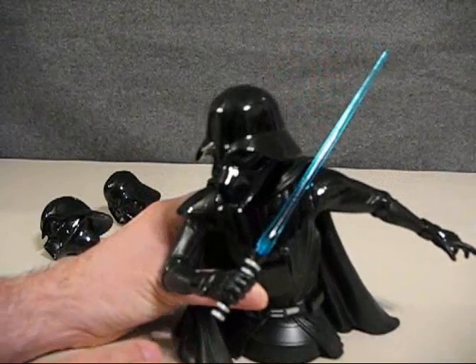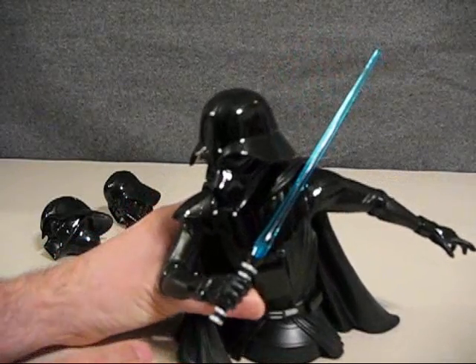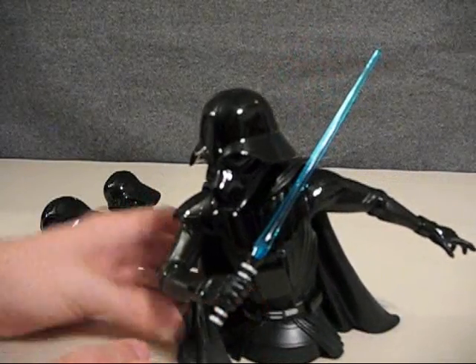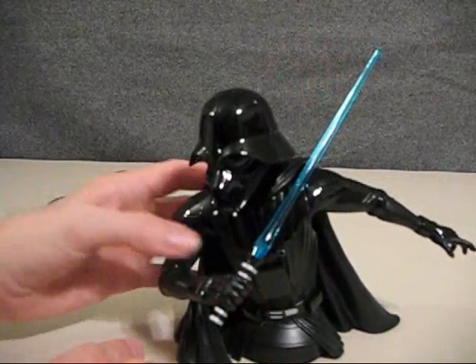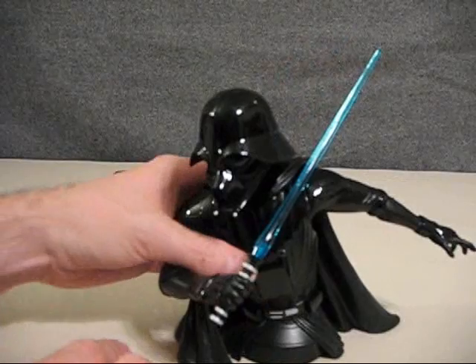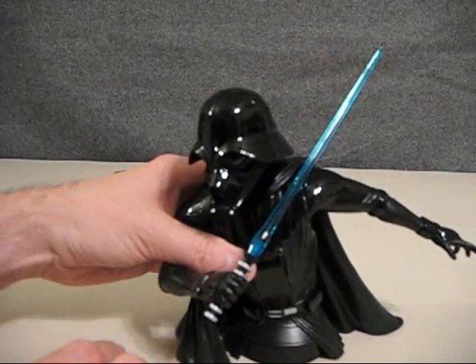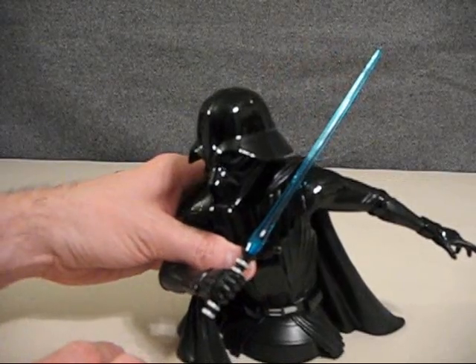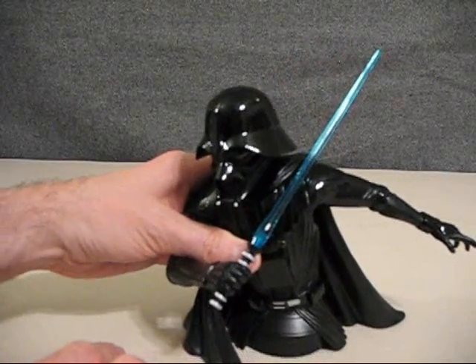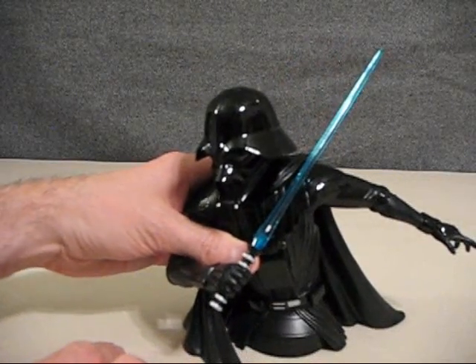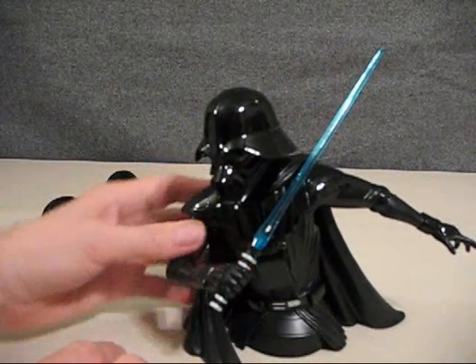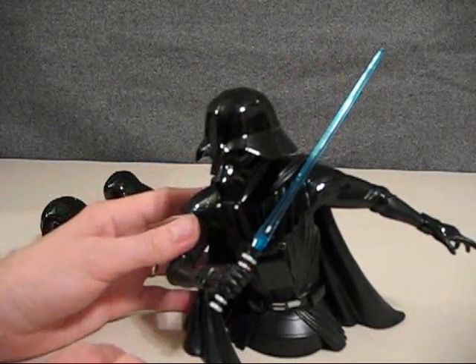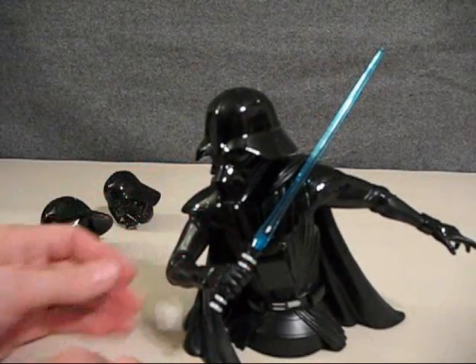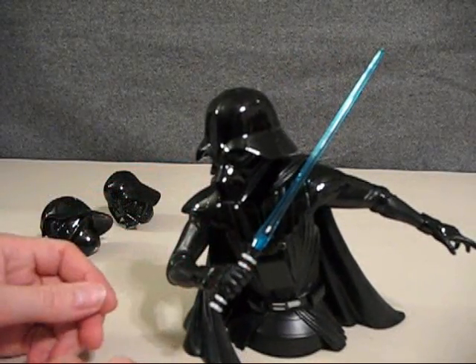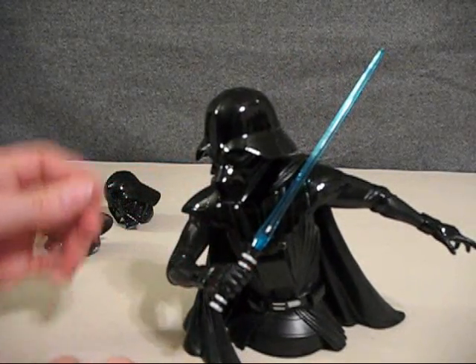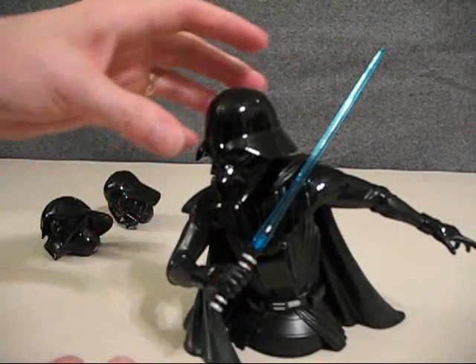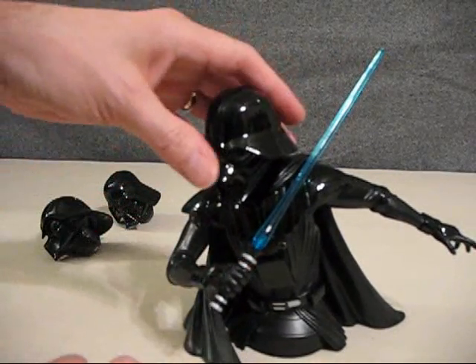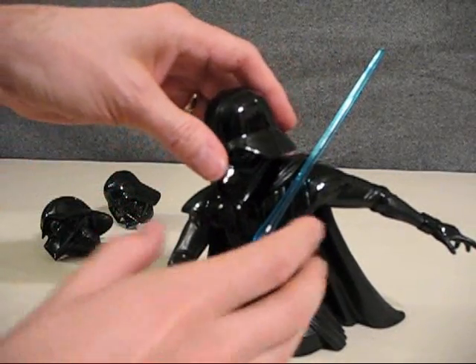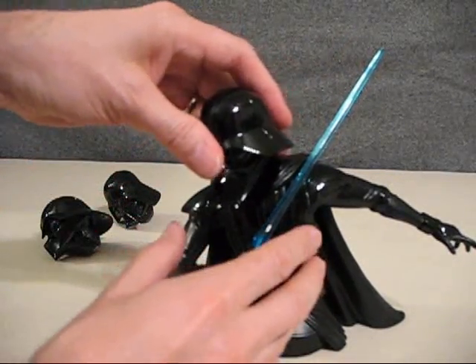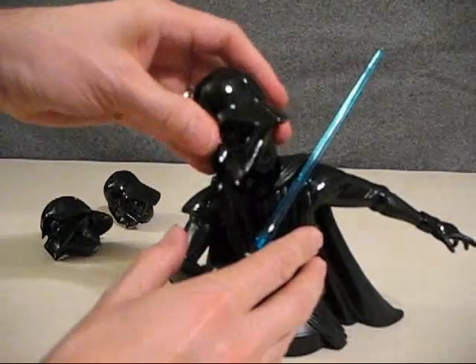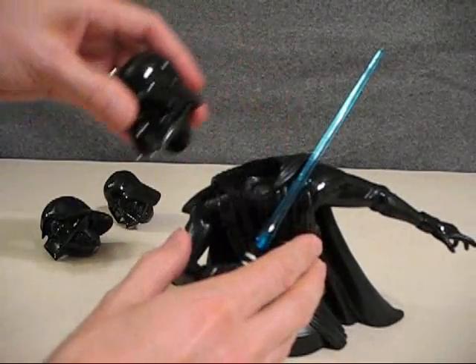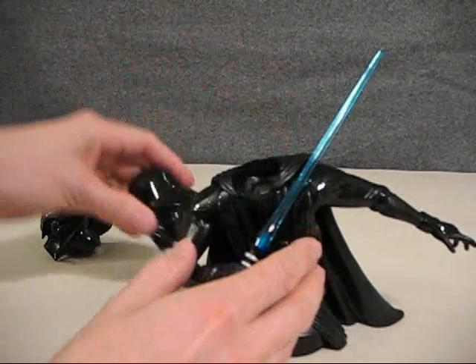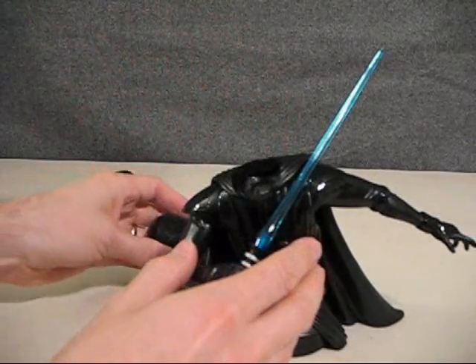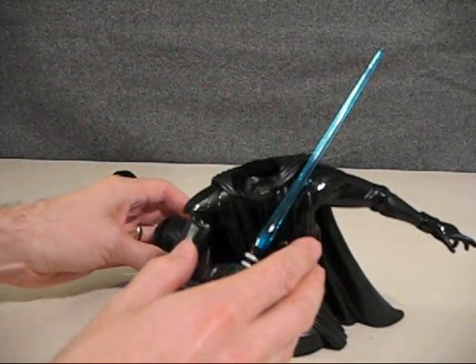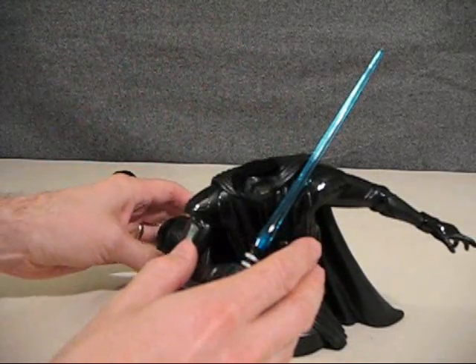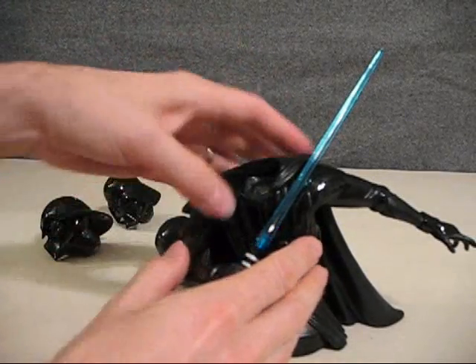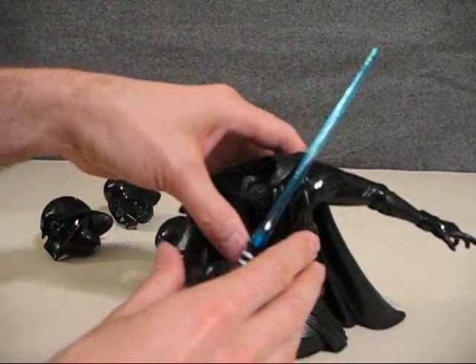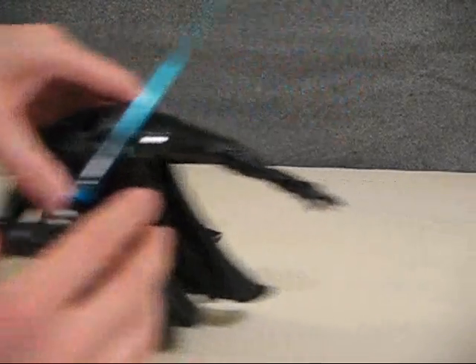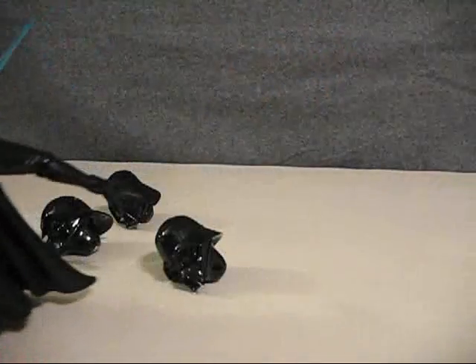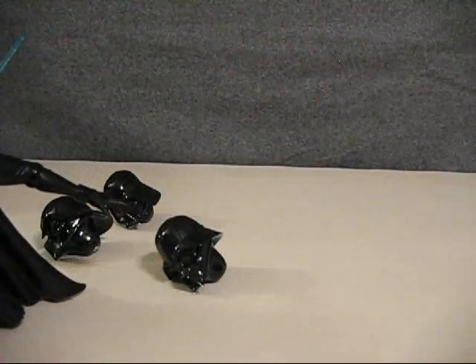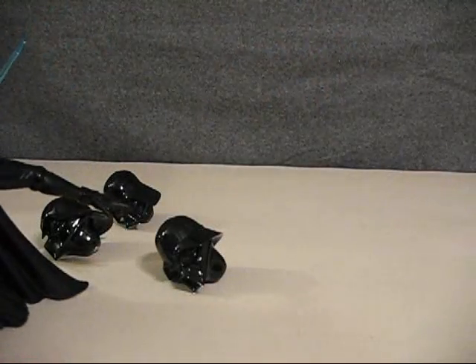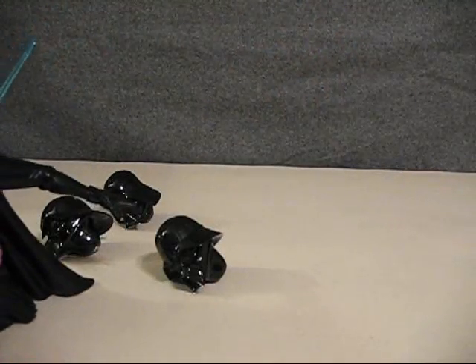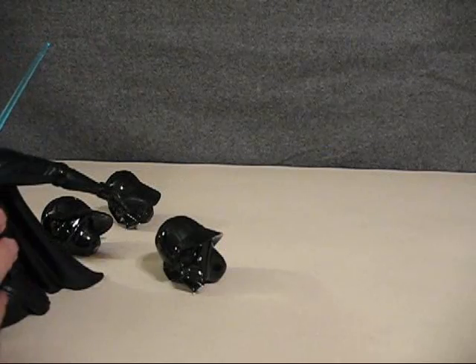It has a really good weight to it, and I really like this bust a lot. Now let's go ahead and take the helmet off and take a look at the three interchangeable helmets.